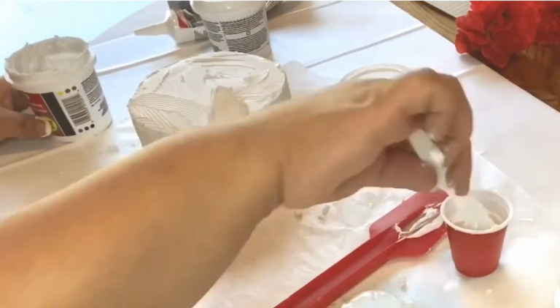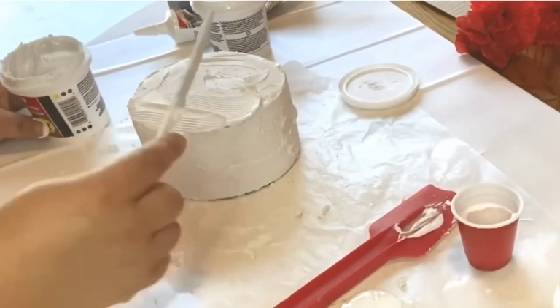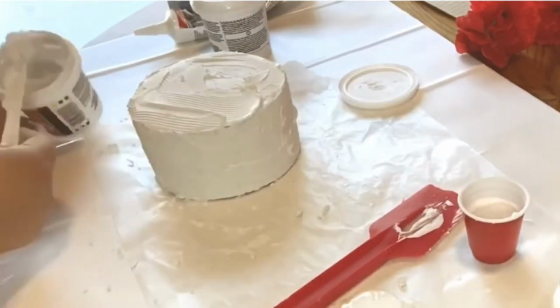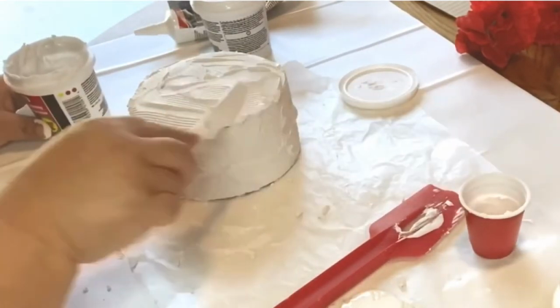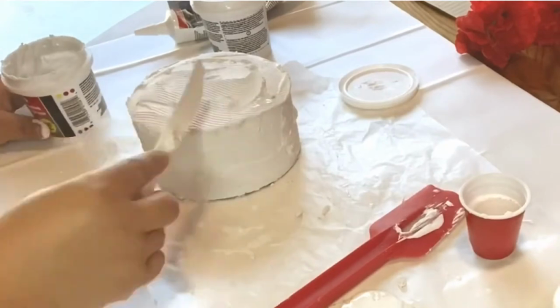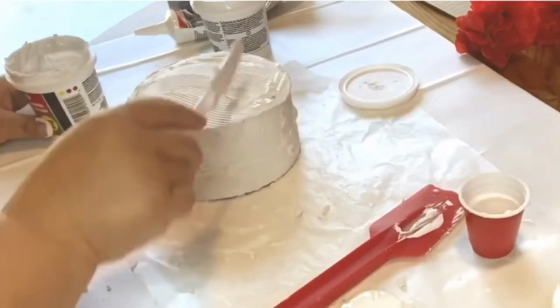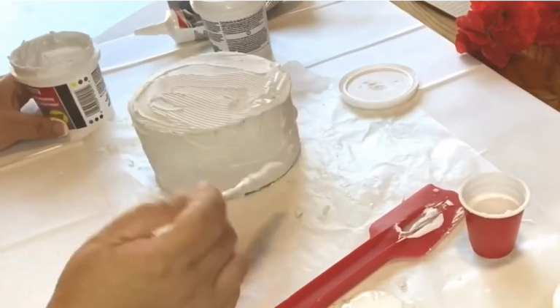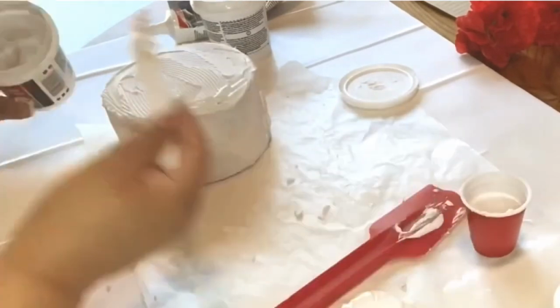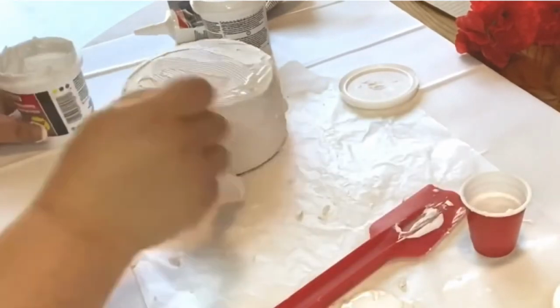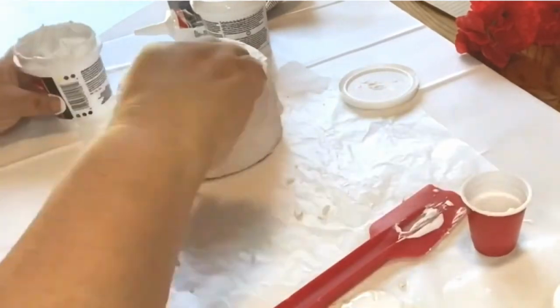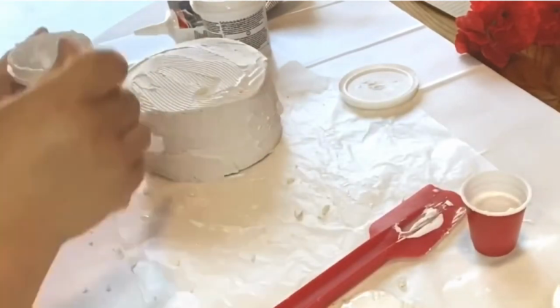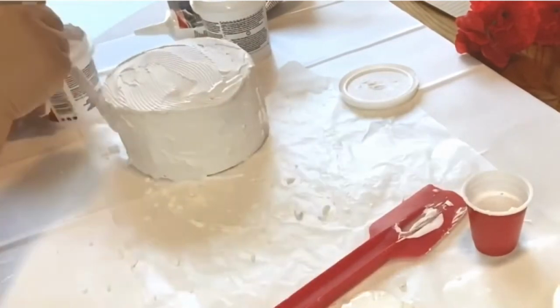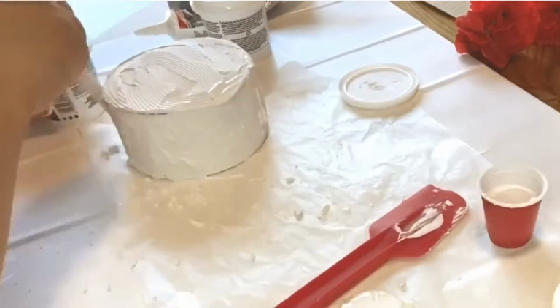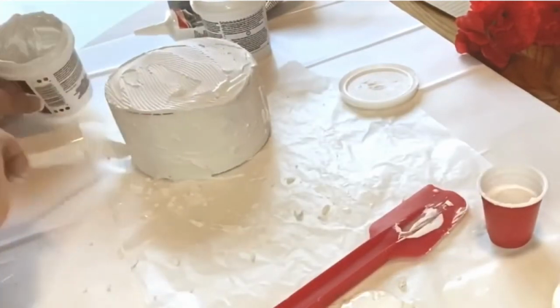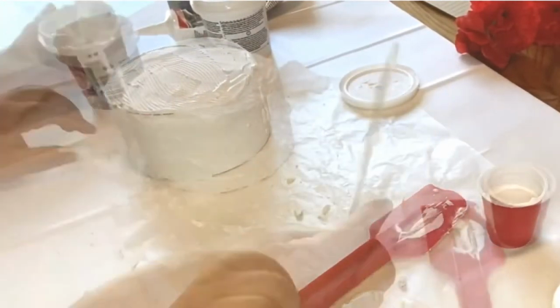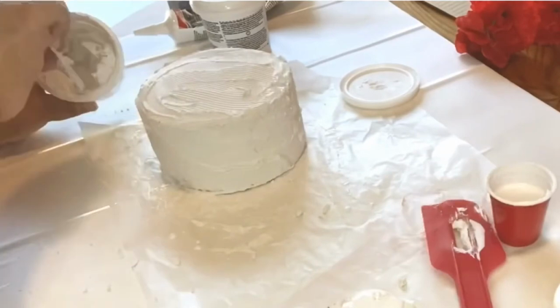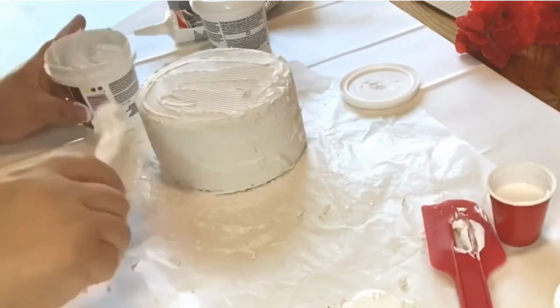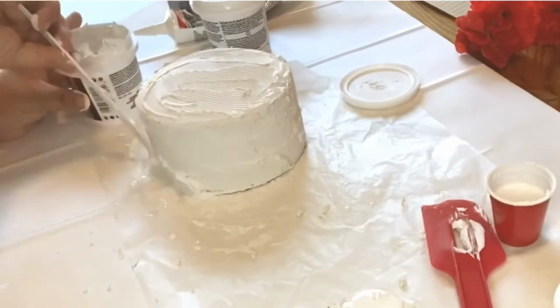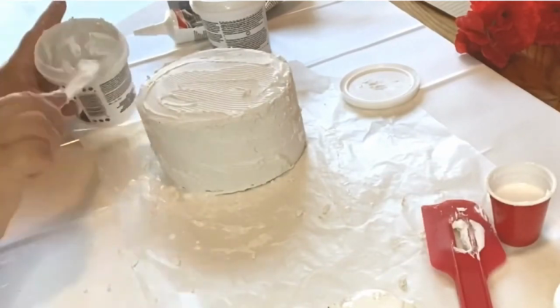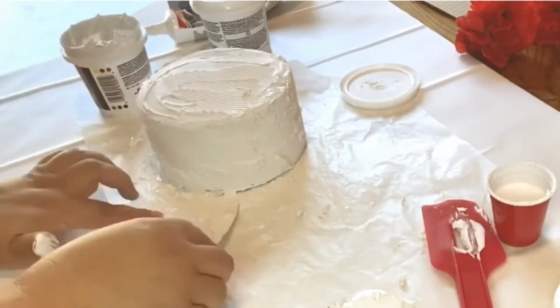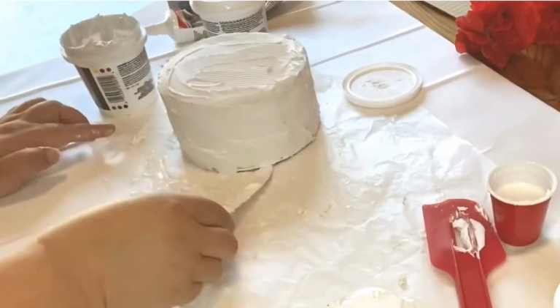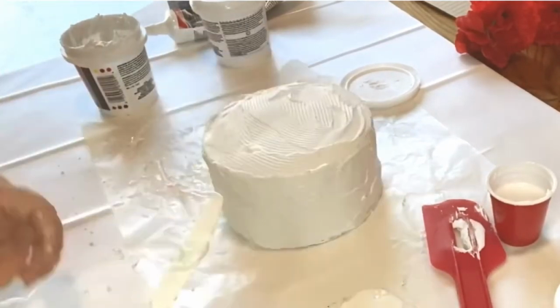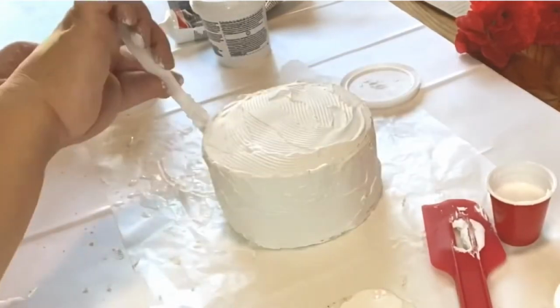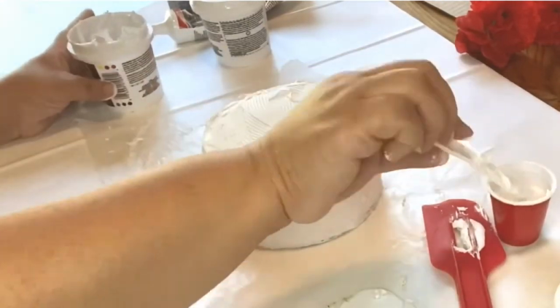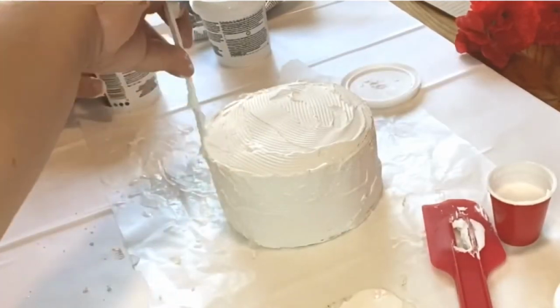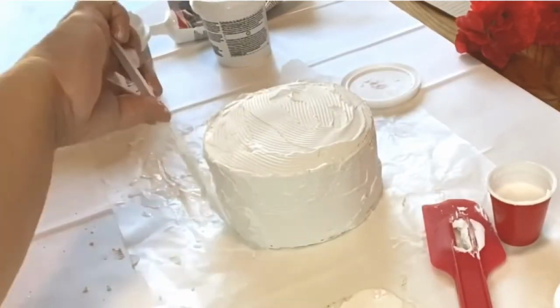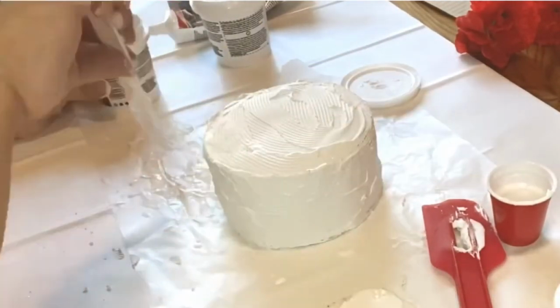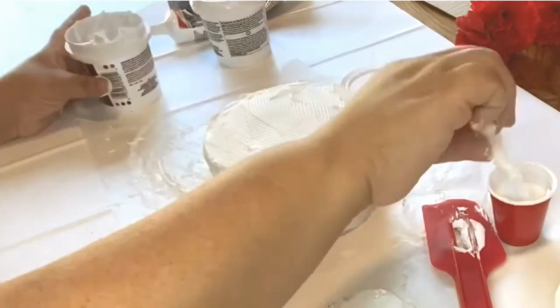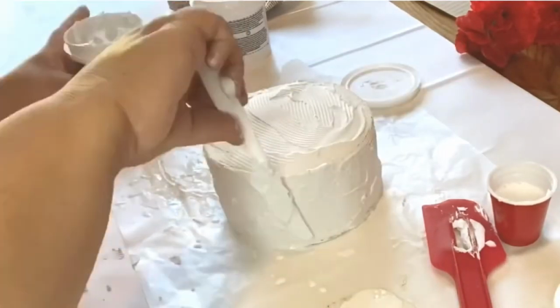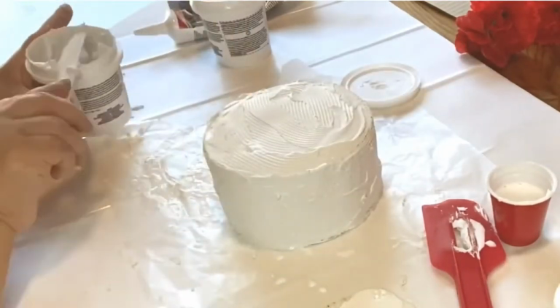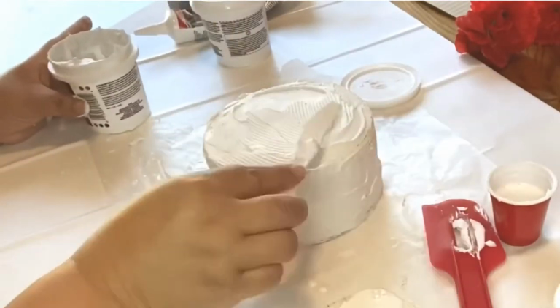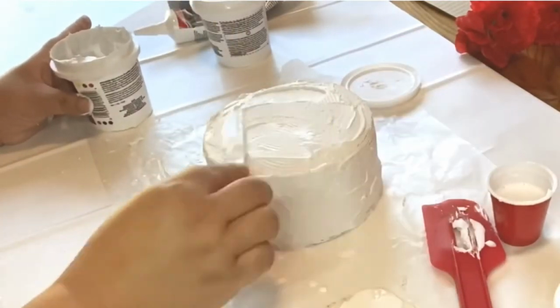Dollar Tree does carry these styrofoam blocks — they're circles, and some are square. If you use any of those you do not have to use the Mod Podge process; the spackle sticks nicely to those on its own.